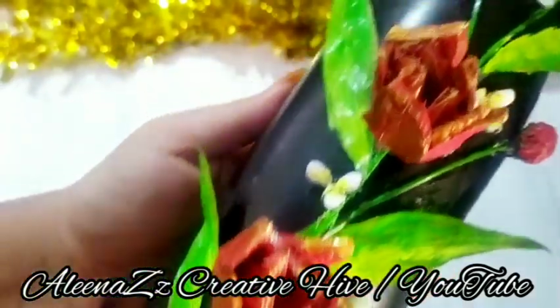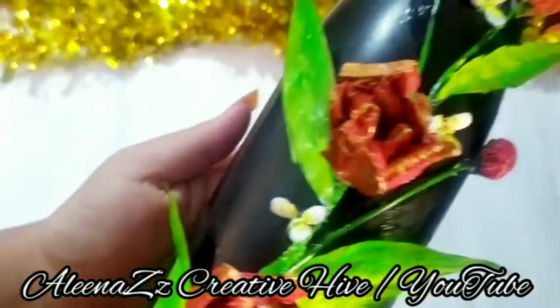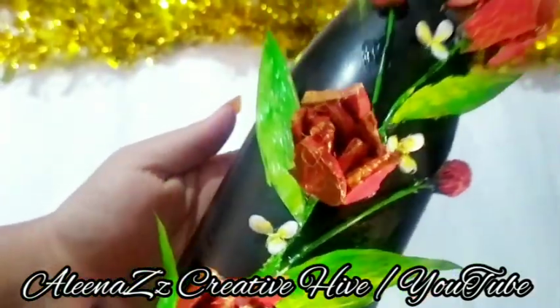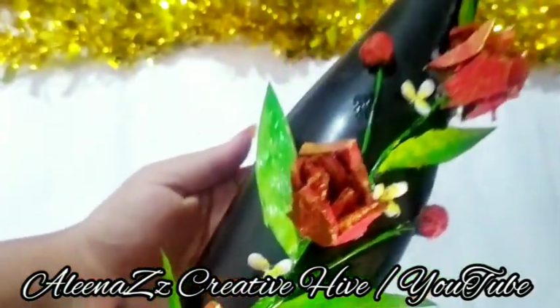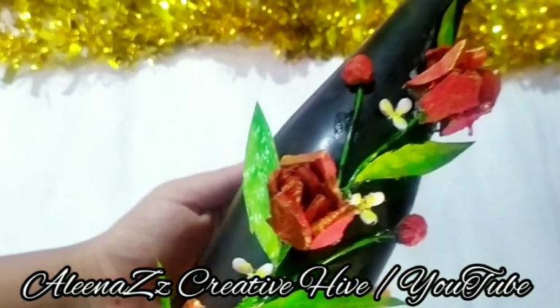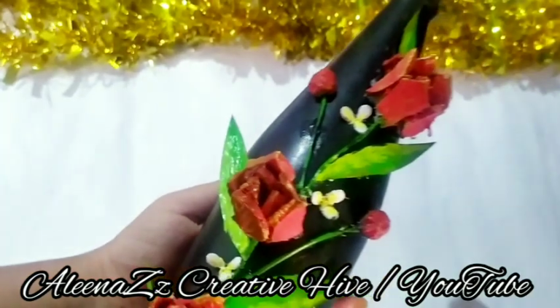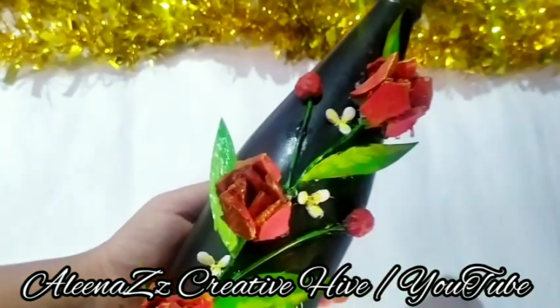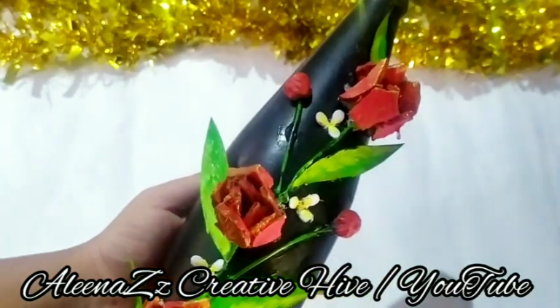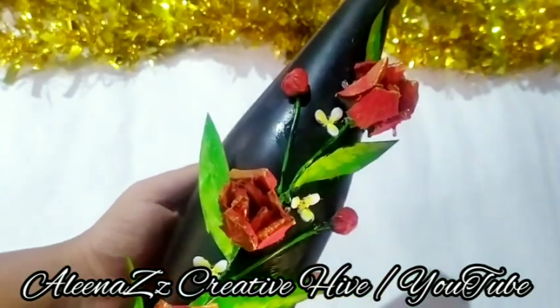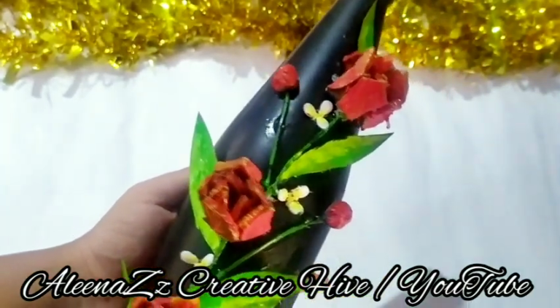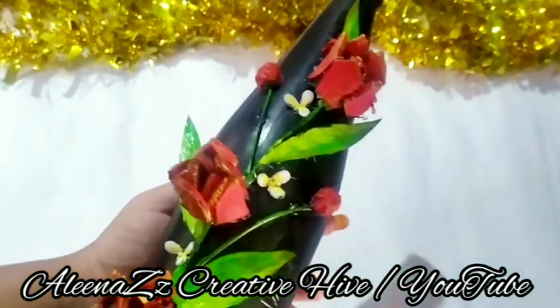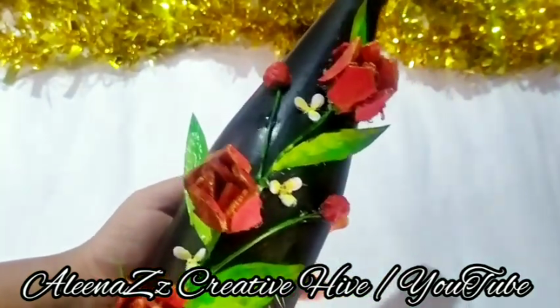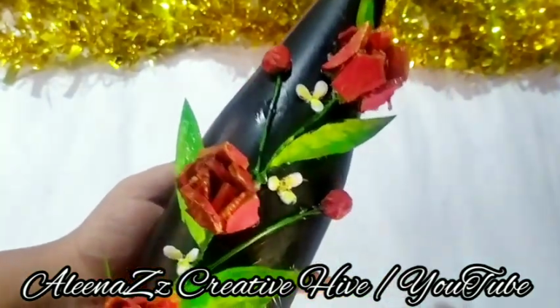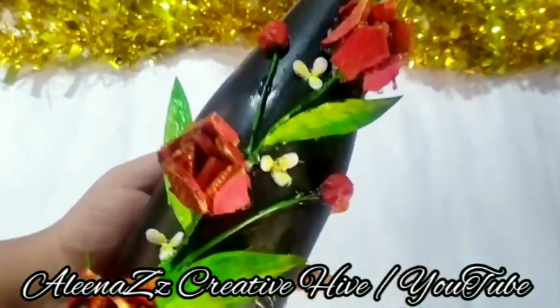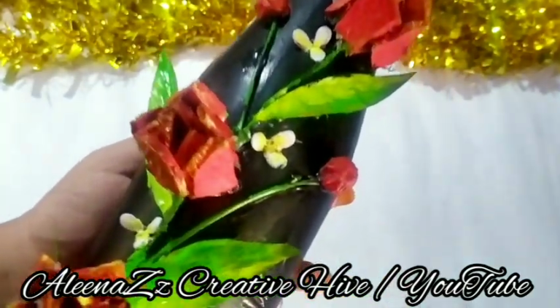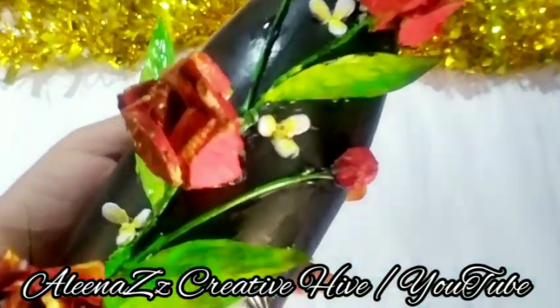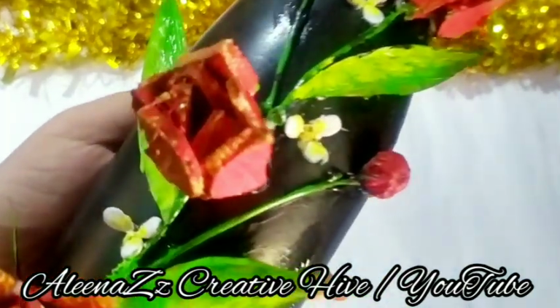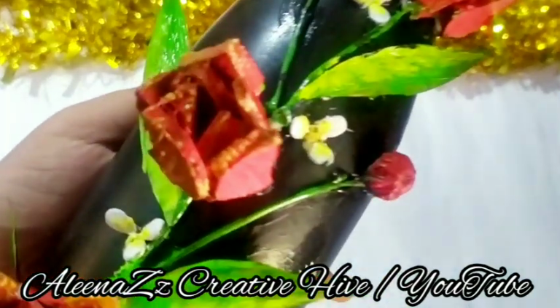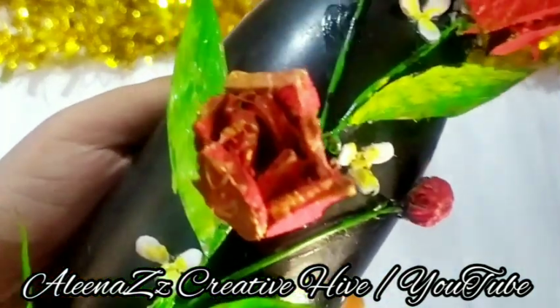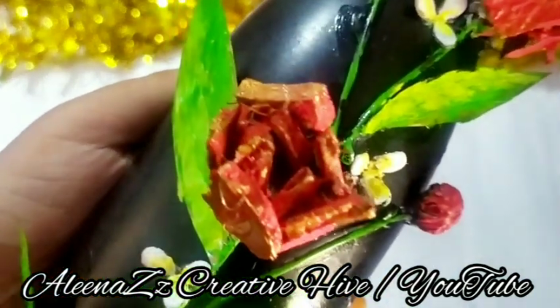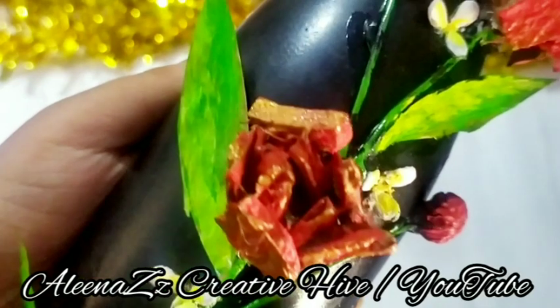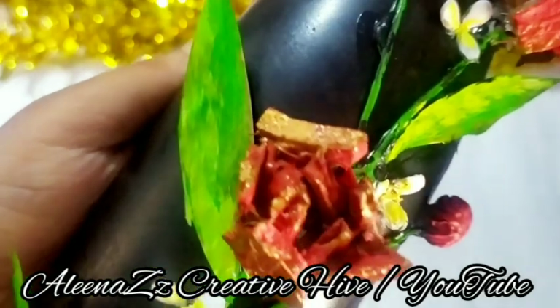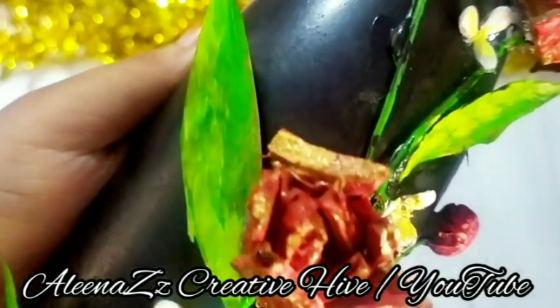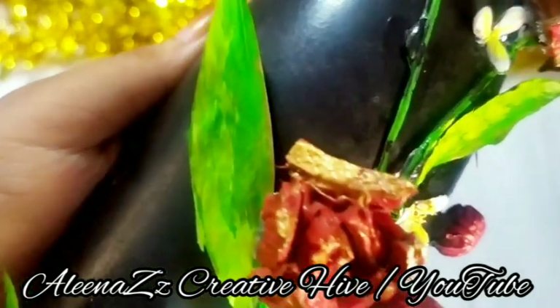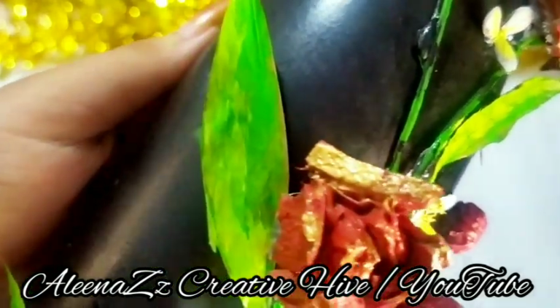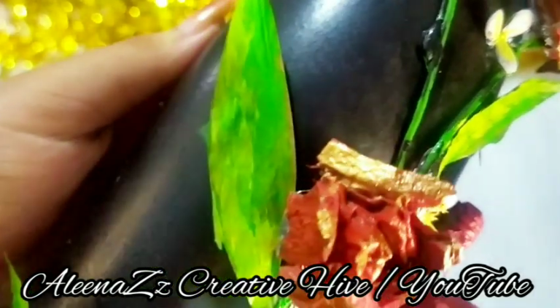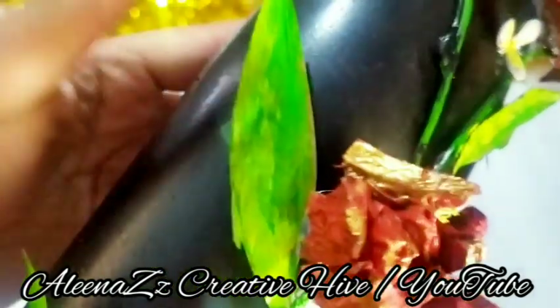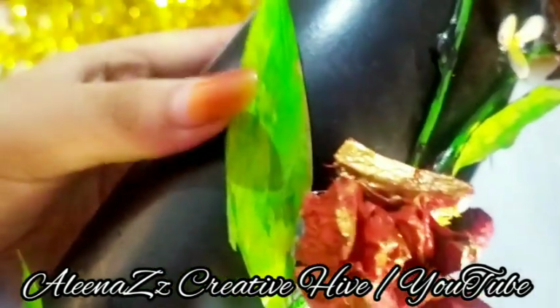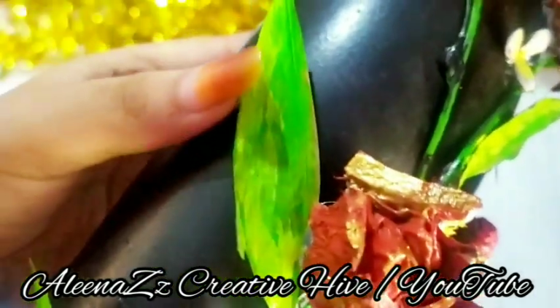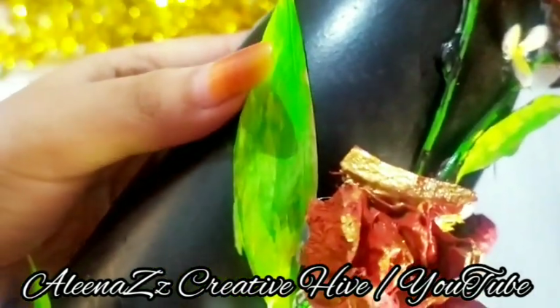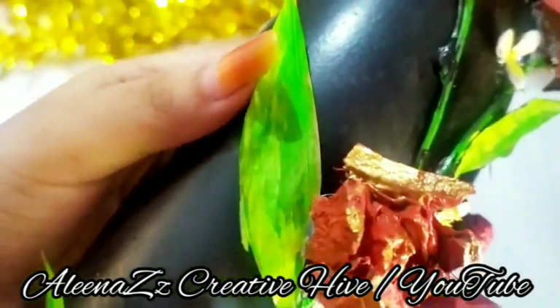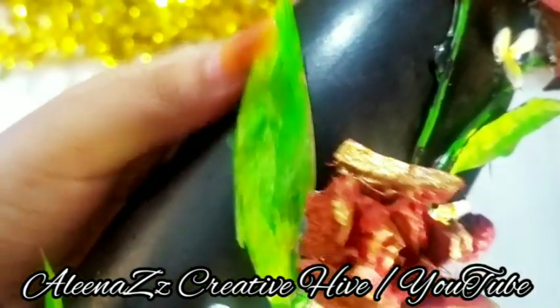This is our final look. Now everyone will try to see each other.